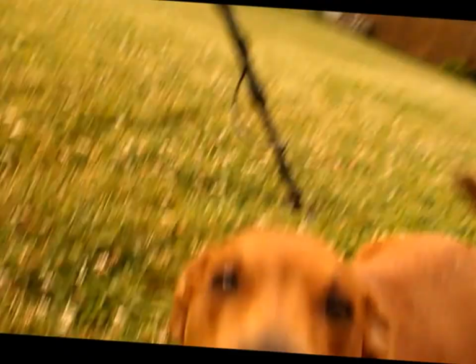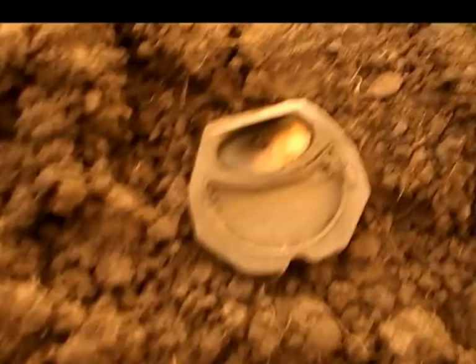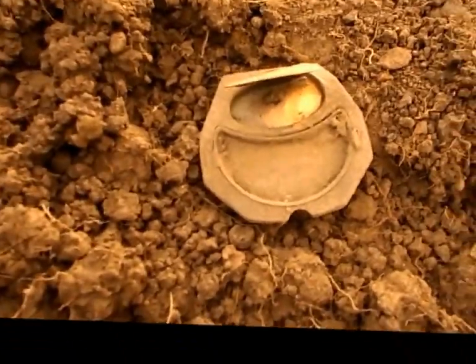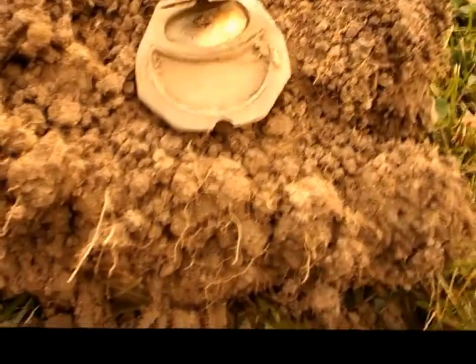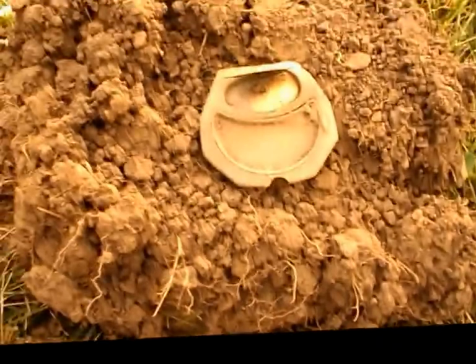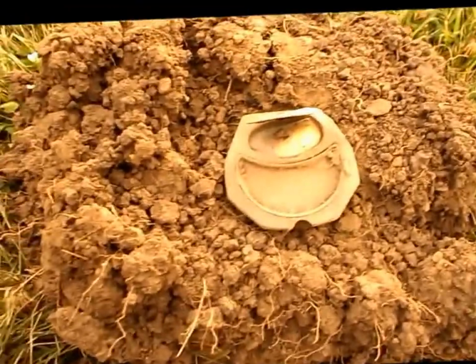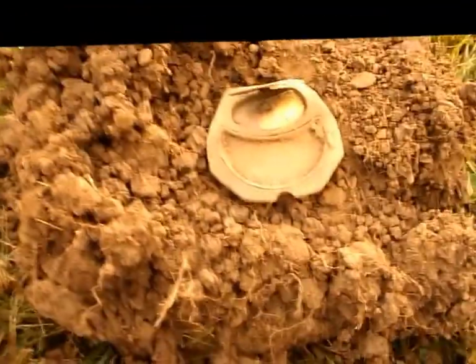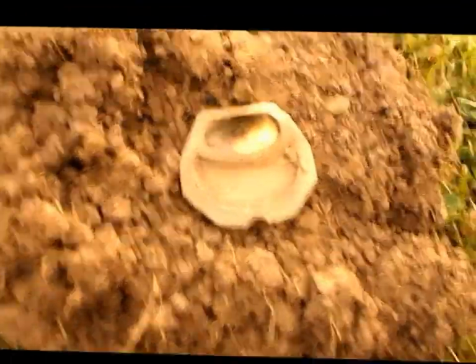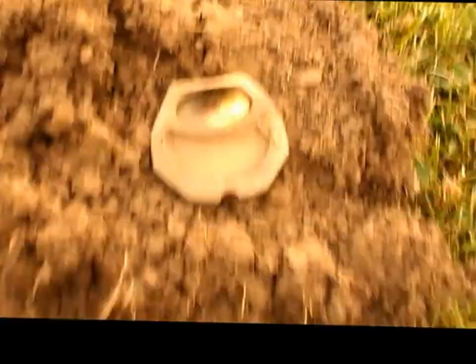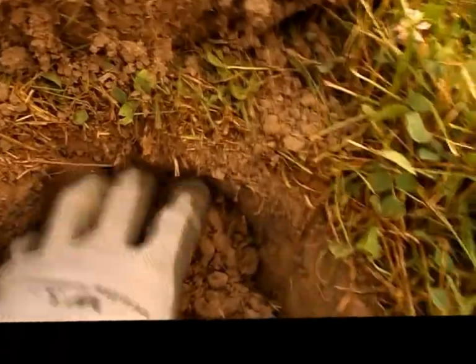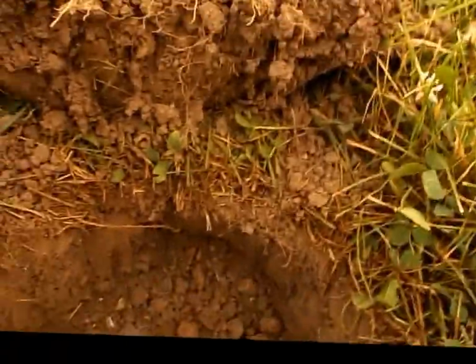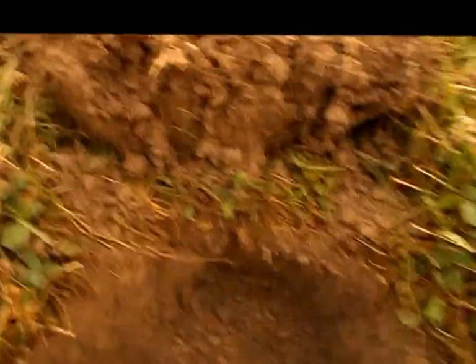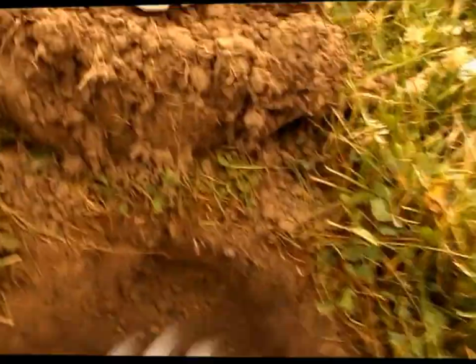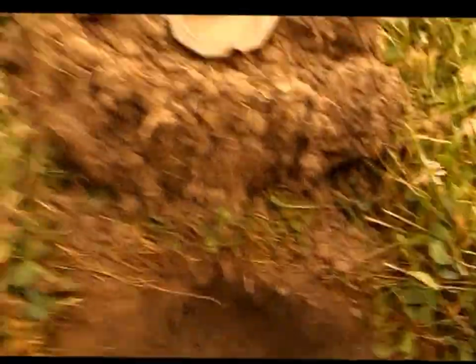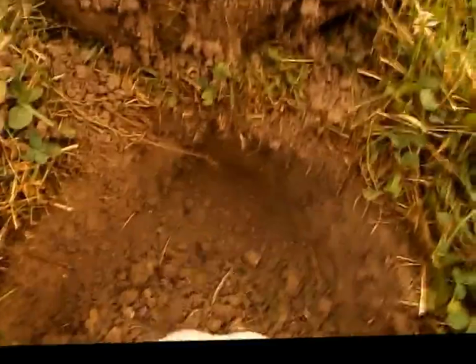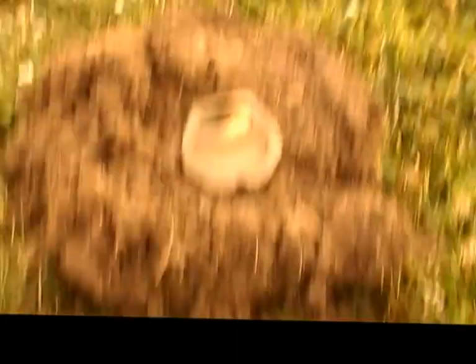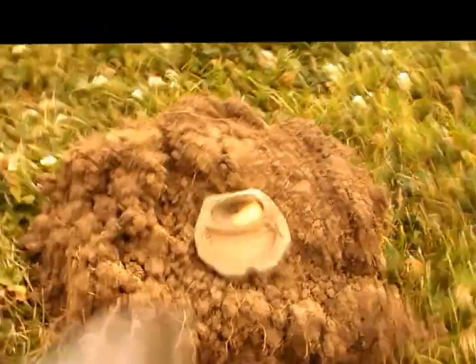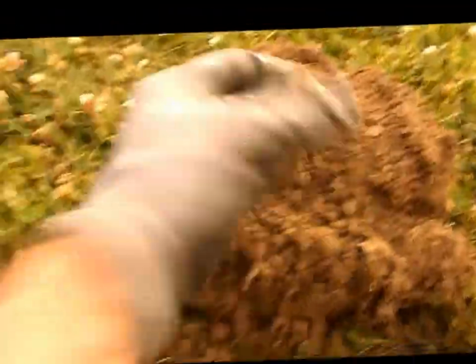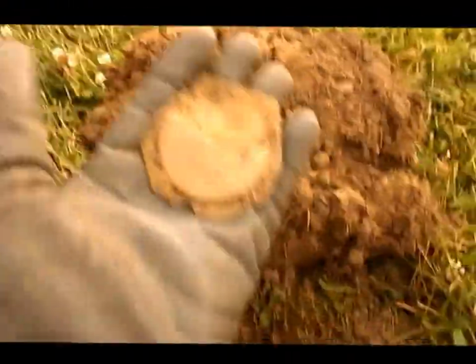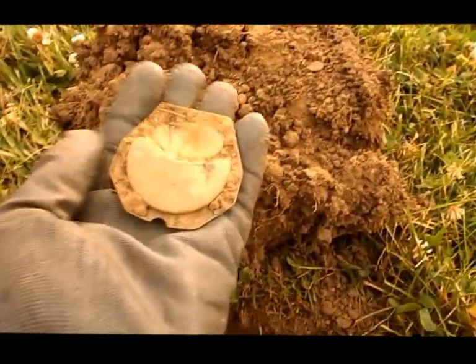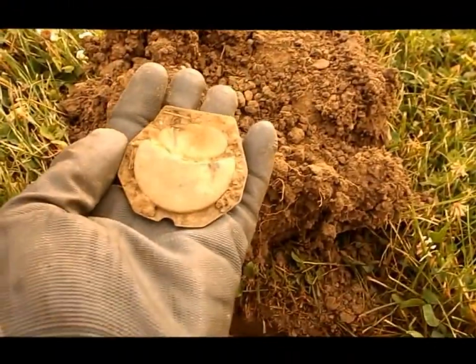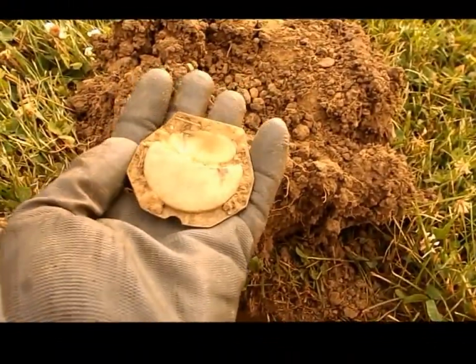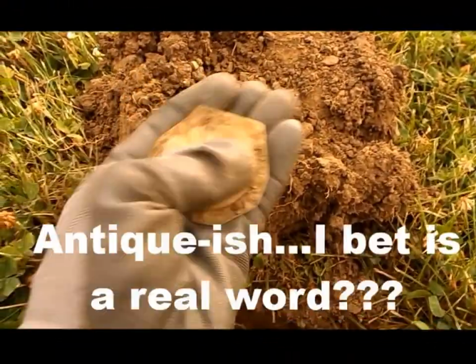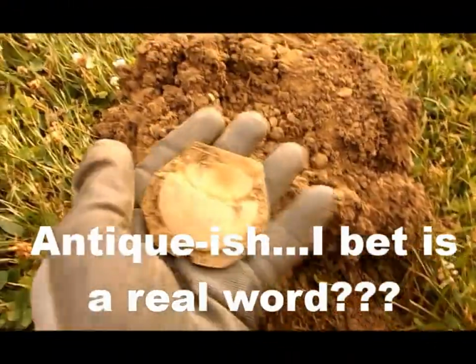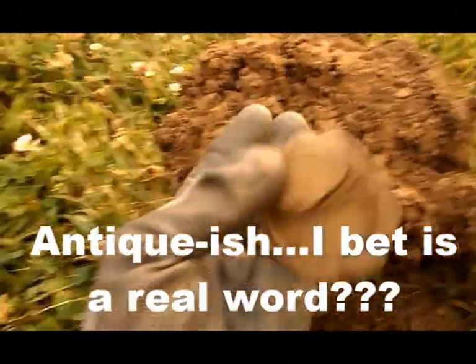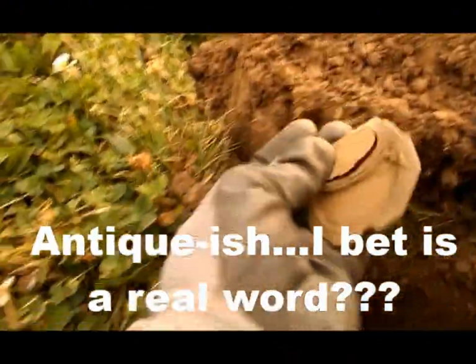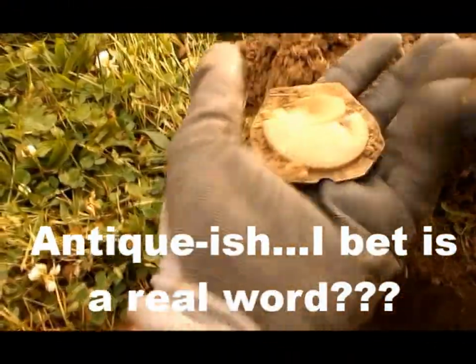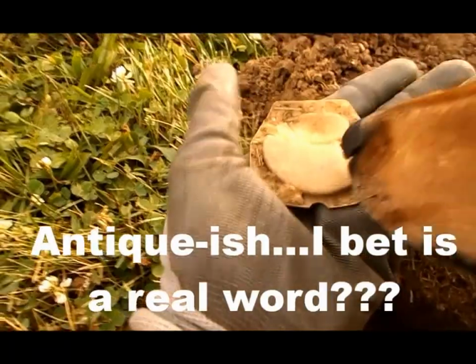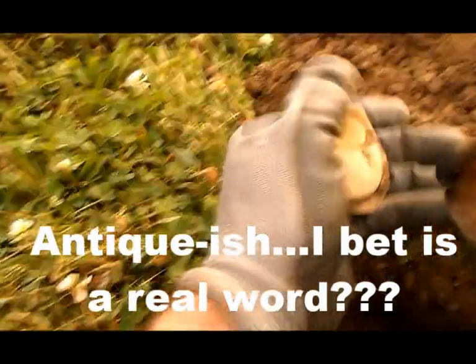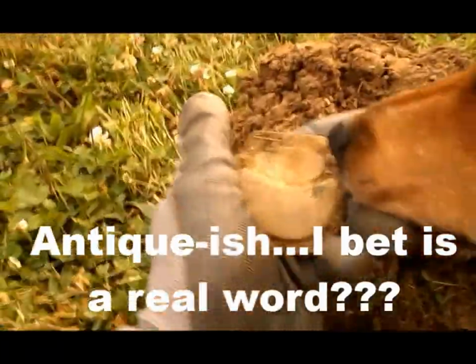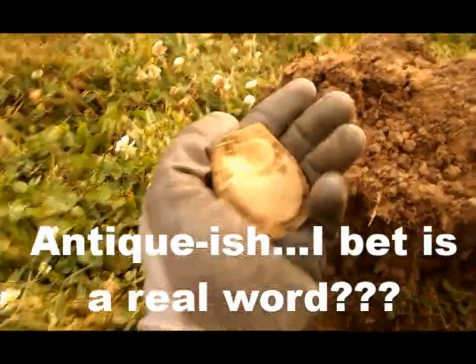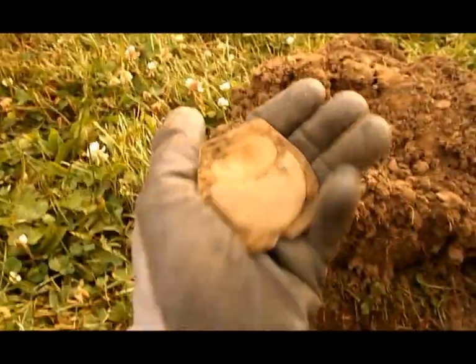Look what we got here — it was down there about four or five inches. Looks rather antique-ish, I don't see any writing on it. I hit it with the digger, didn't I.